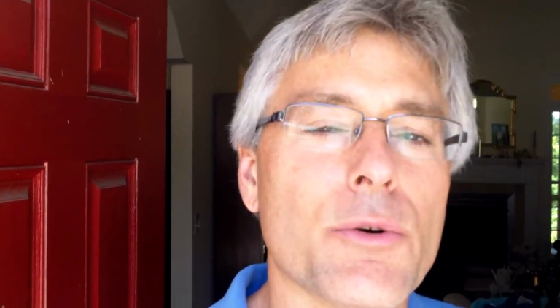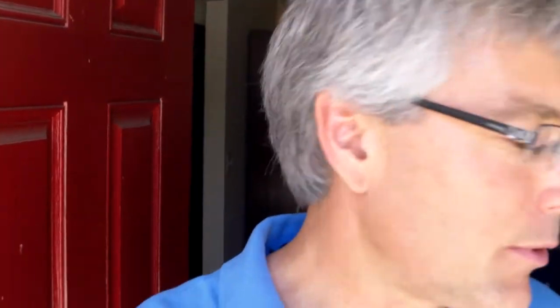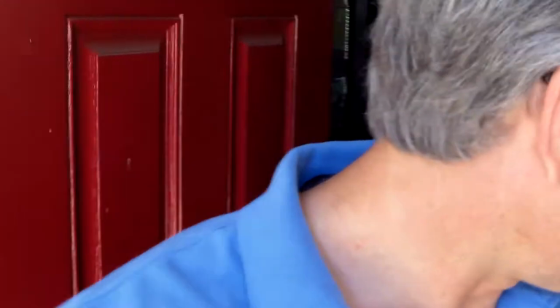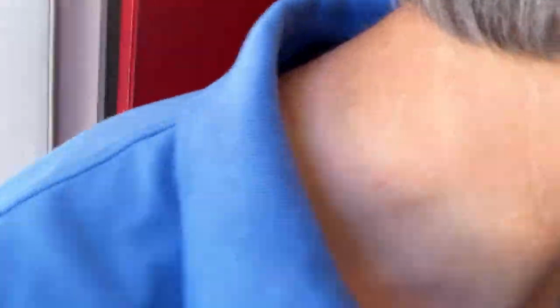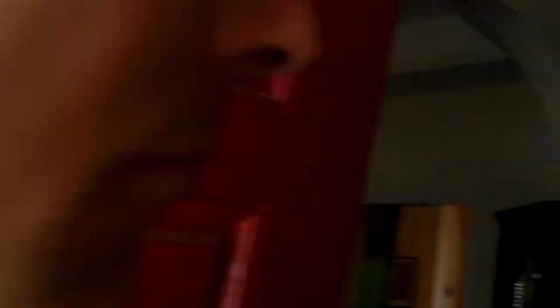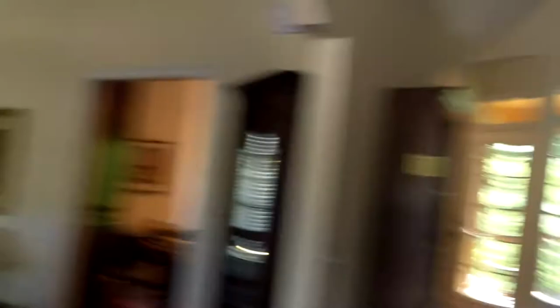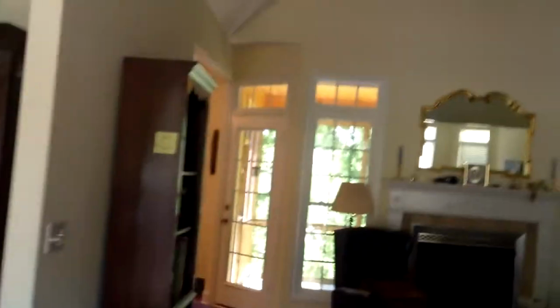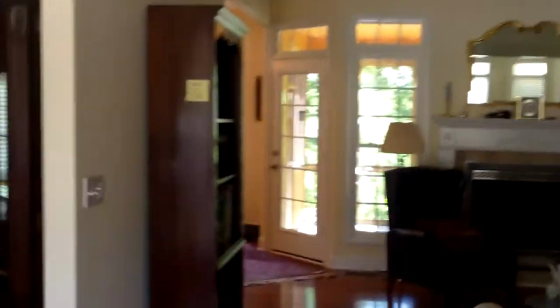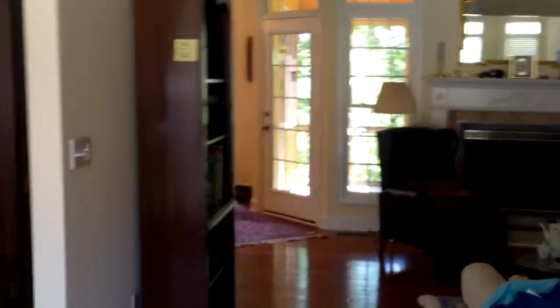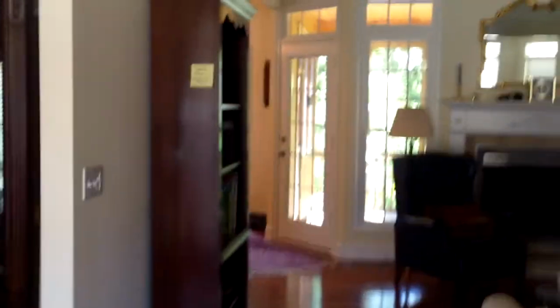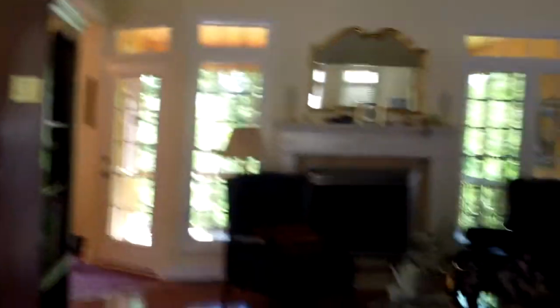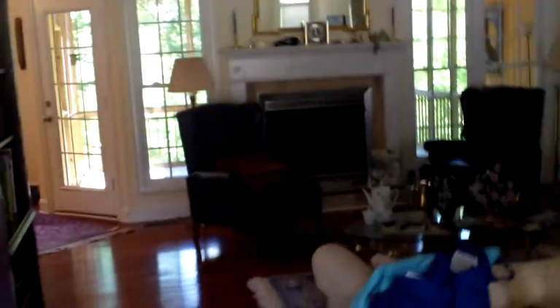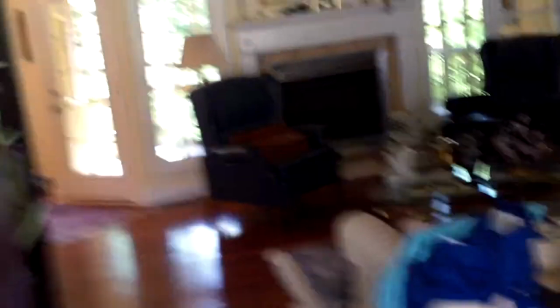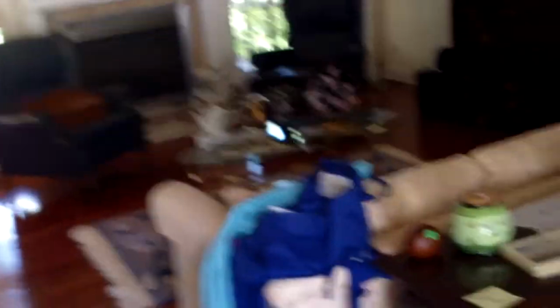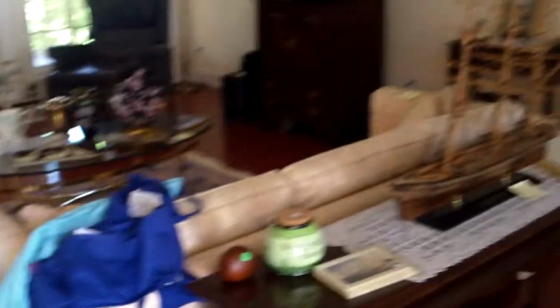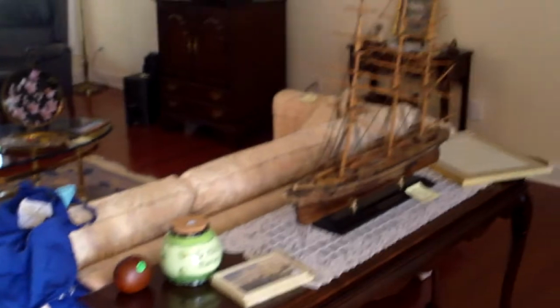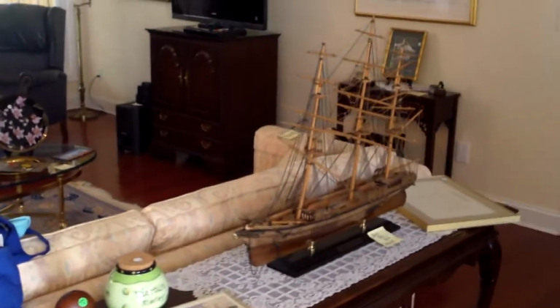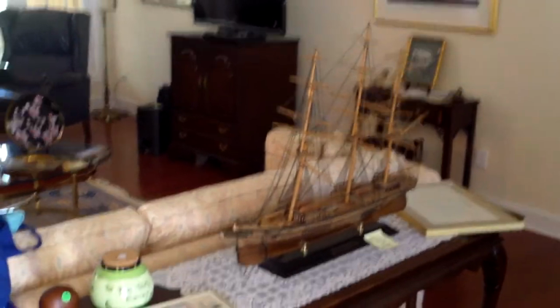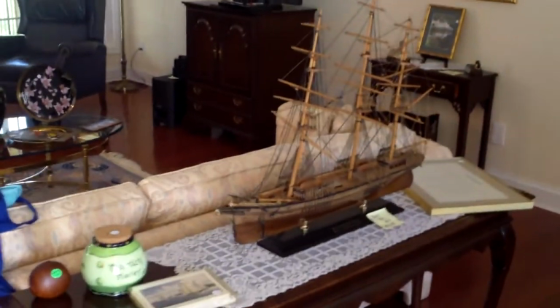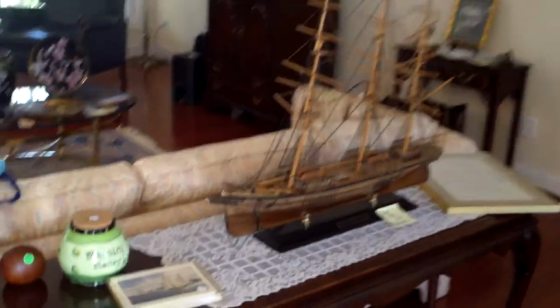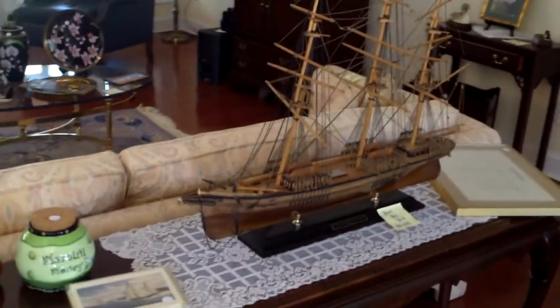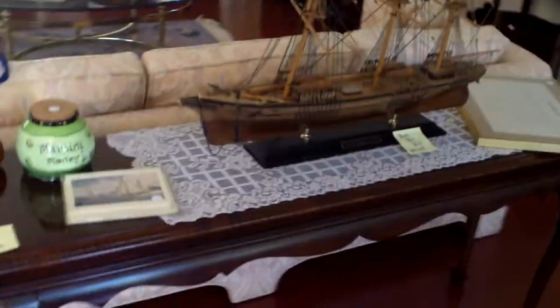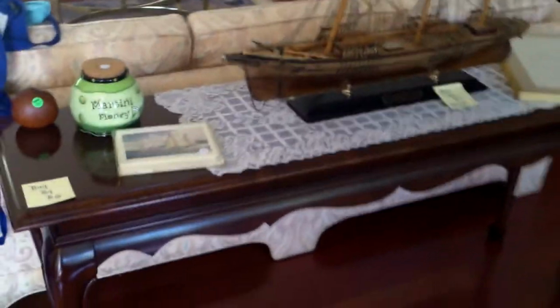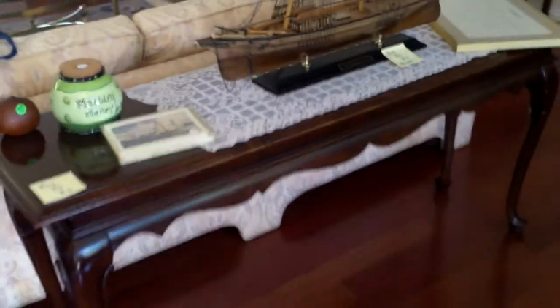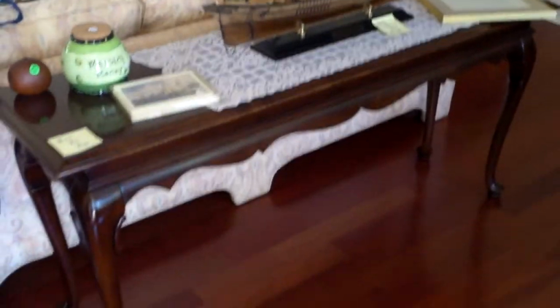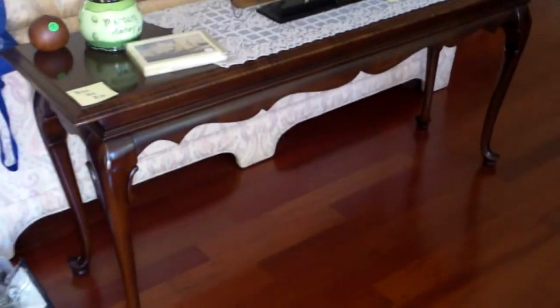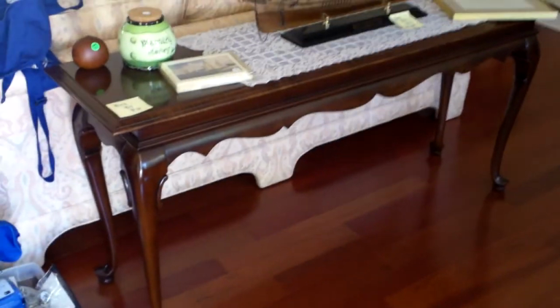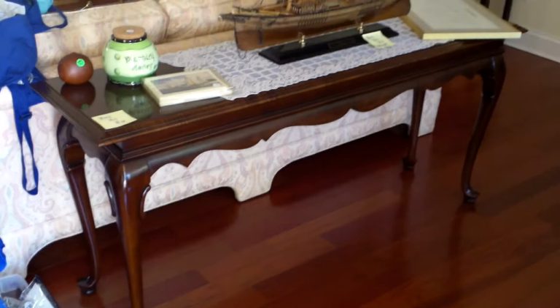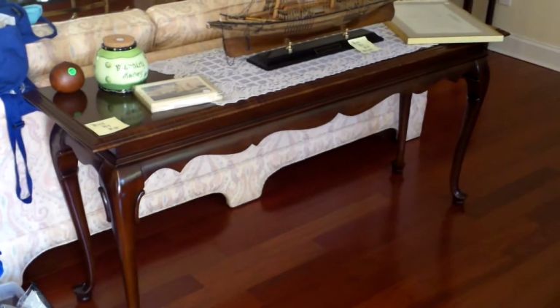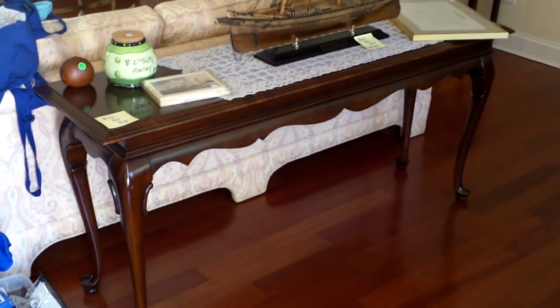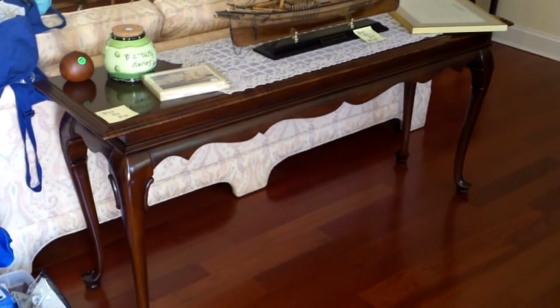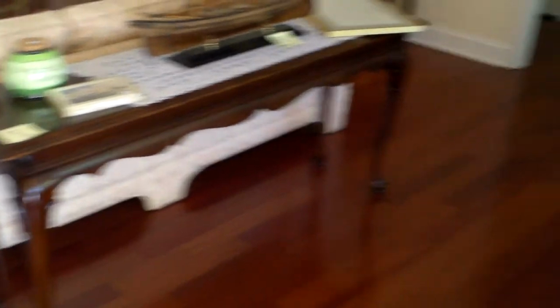Let's go inside and have a look around. You're going to come right into the living room here and there's the ship — that one's bidding online — and the beautiful table underneath it. That is the Queen Anne table and it's bidding online.